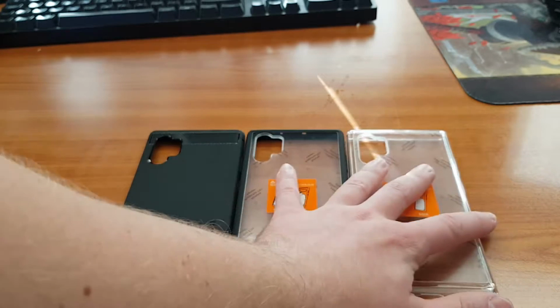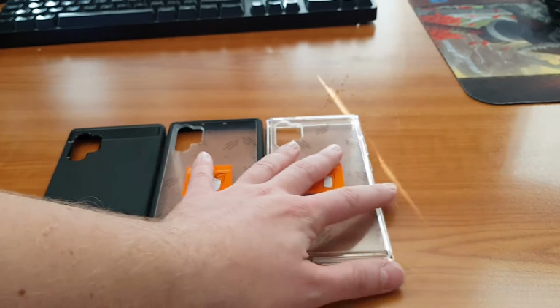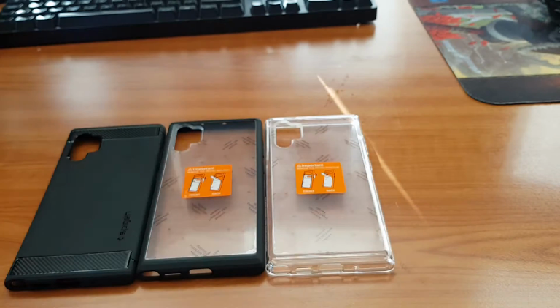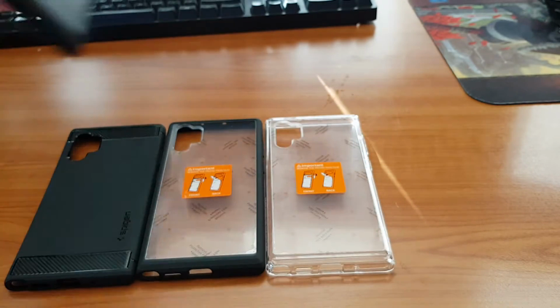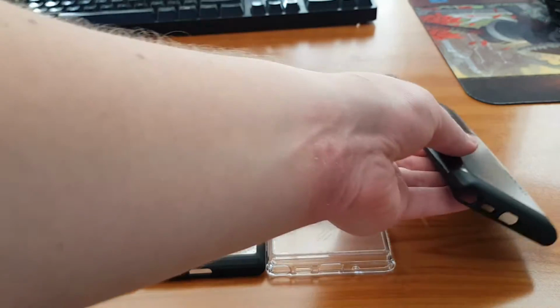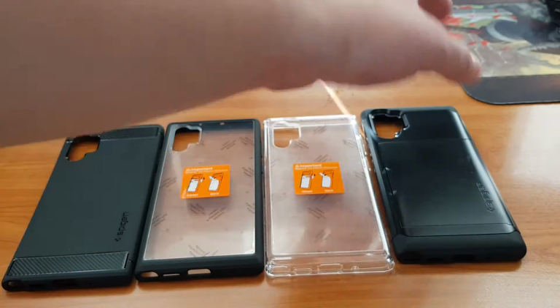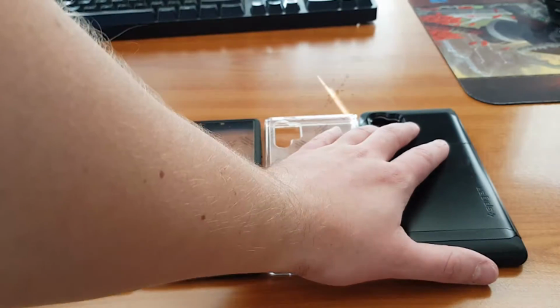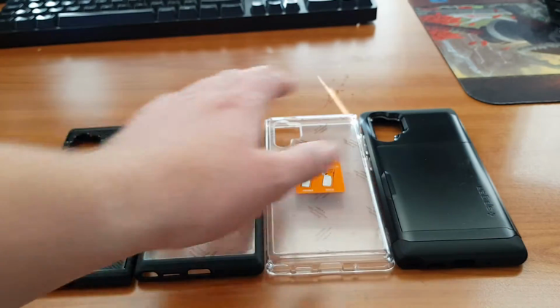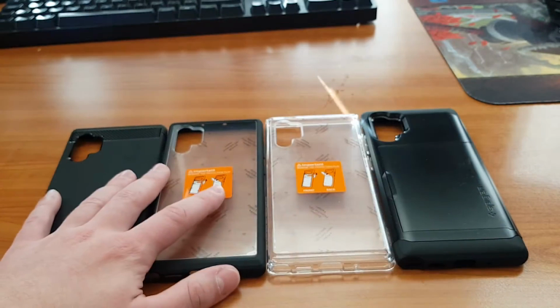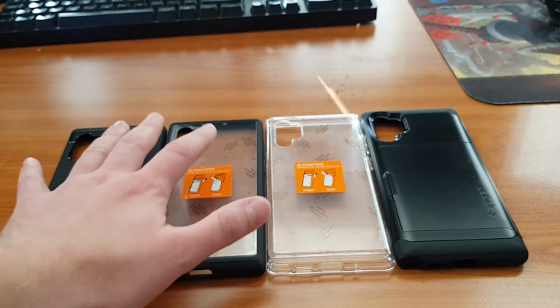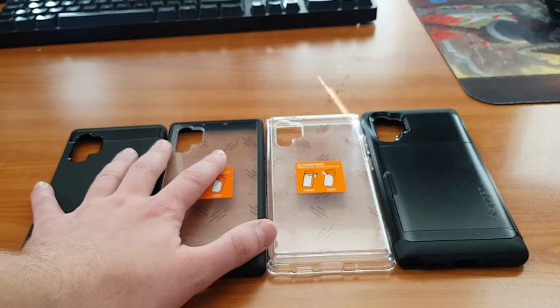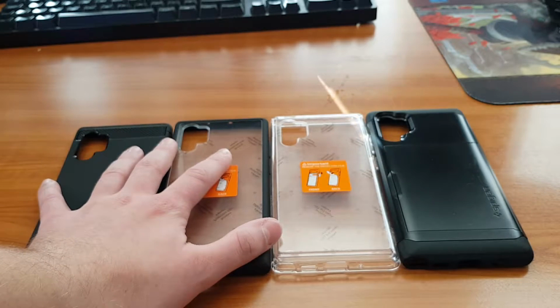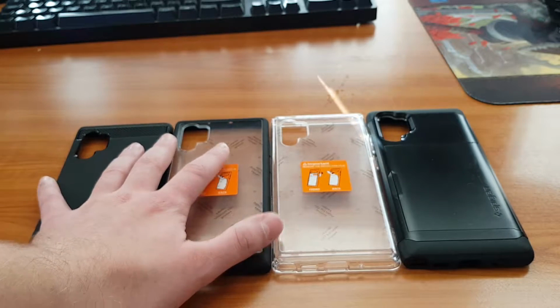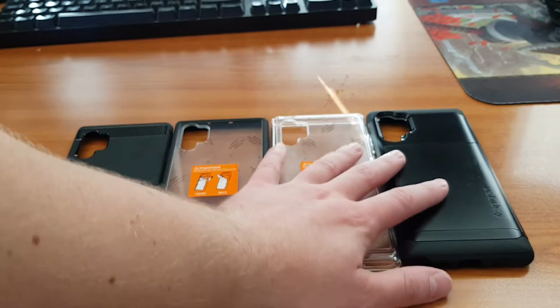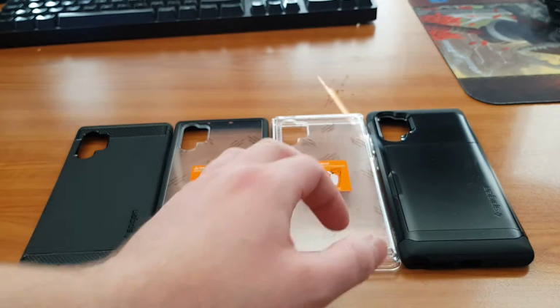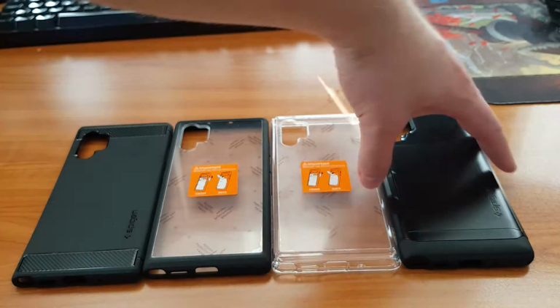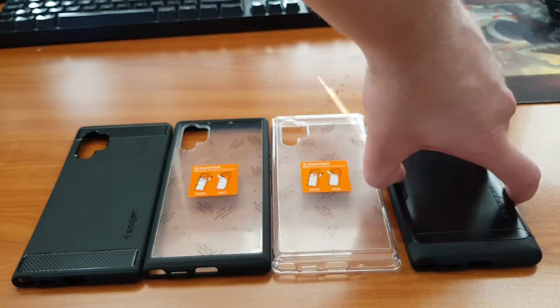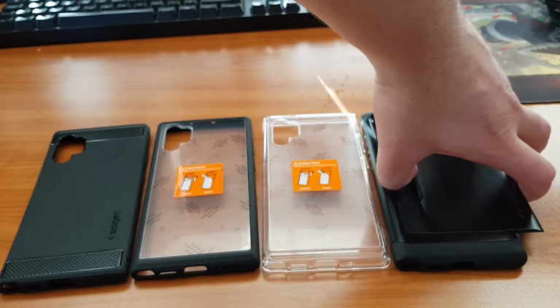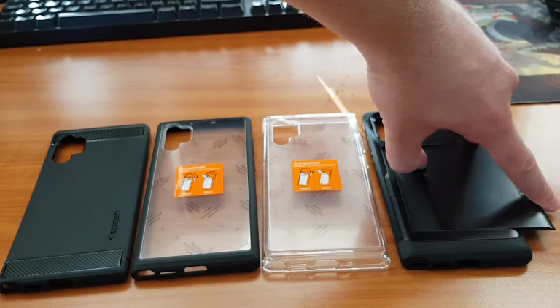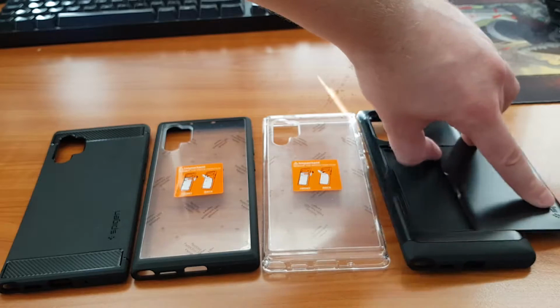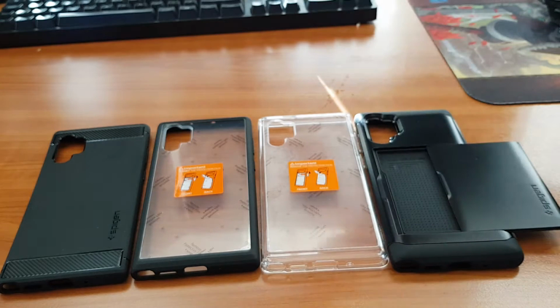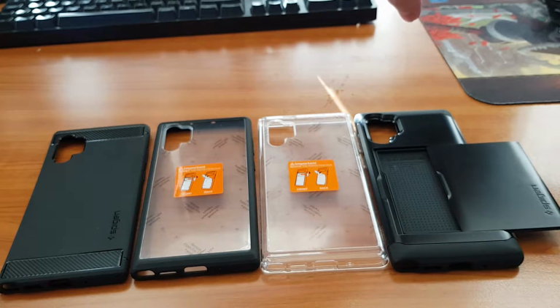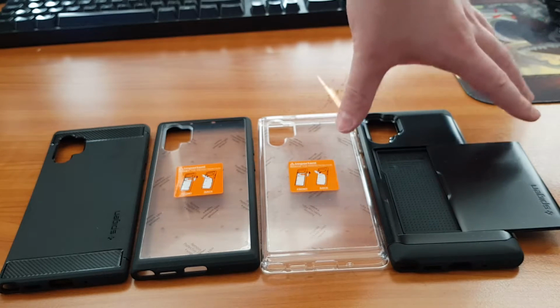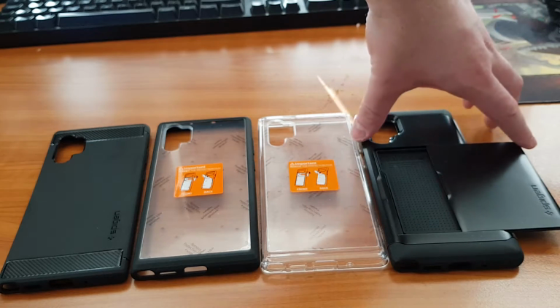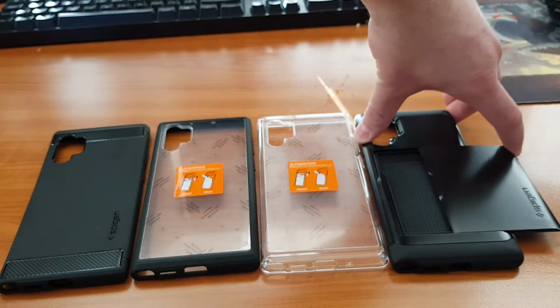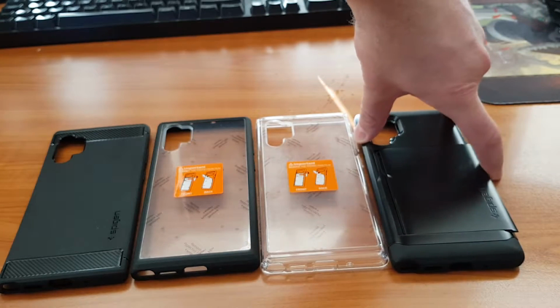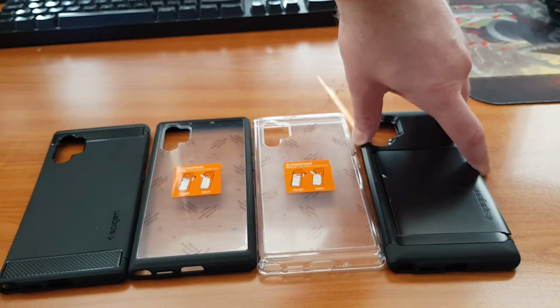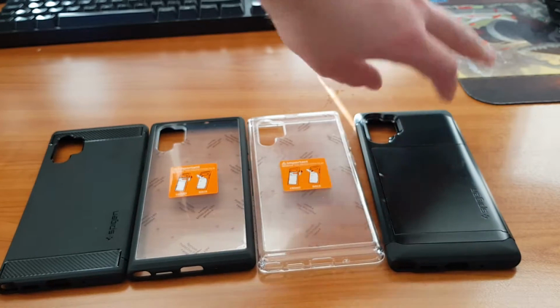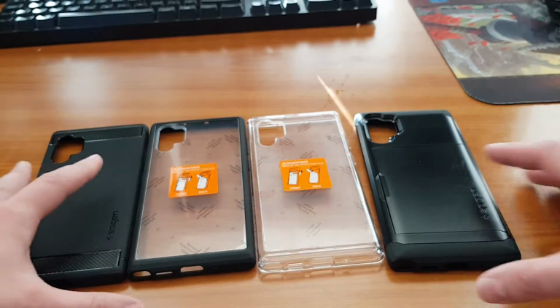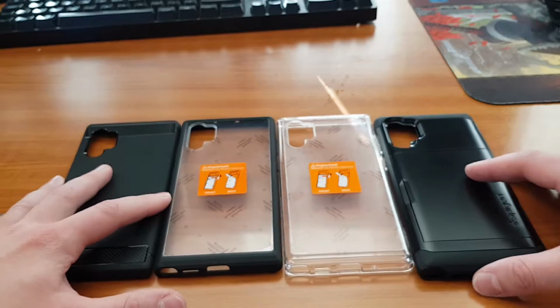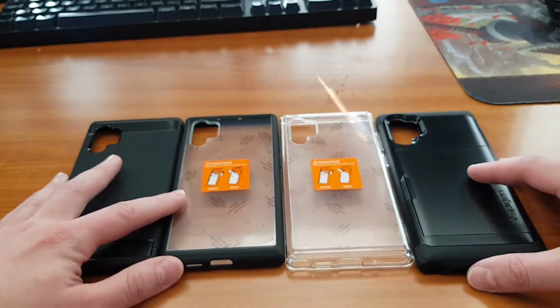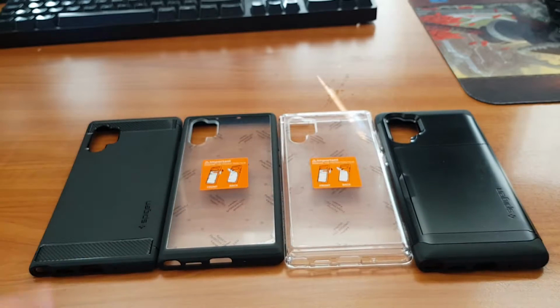The fourth case is the Slim Armor CS — CS comes from 'card slot', I think.